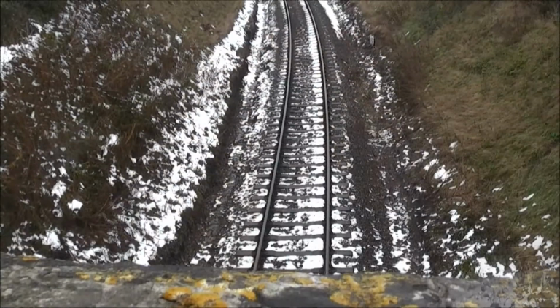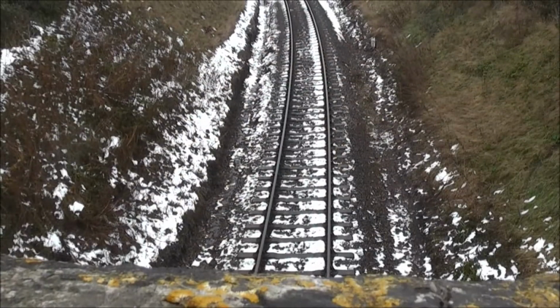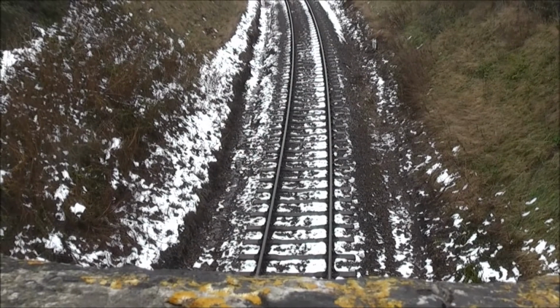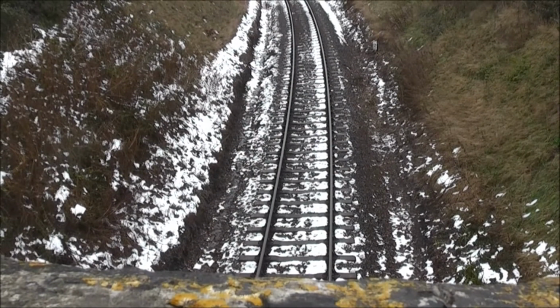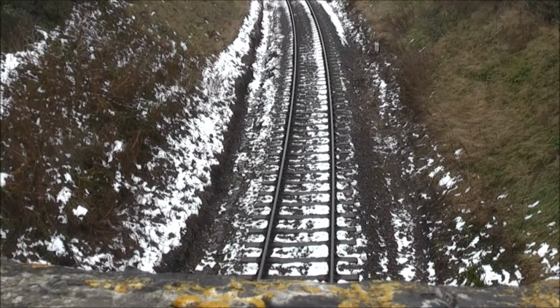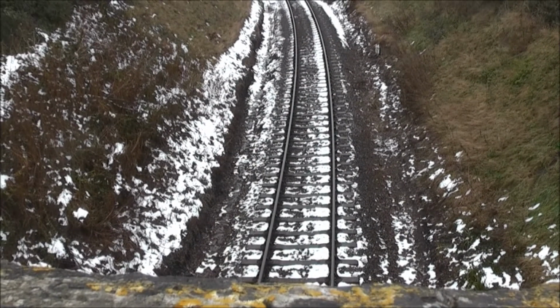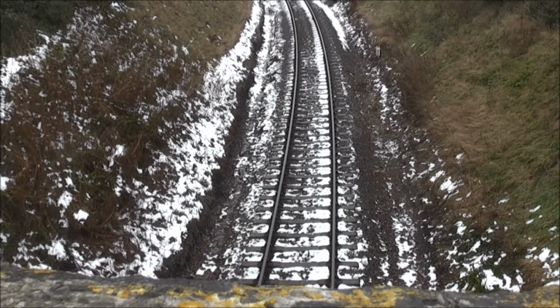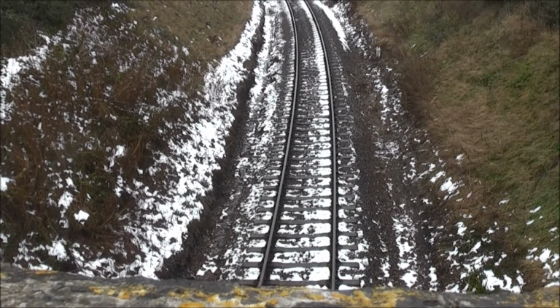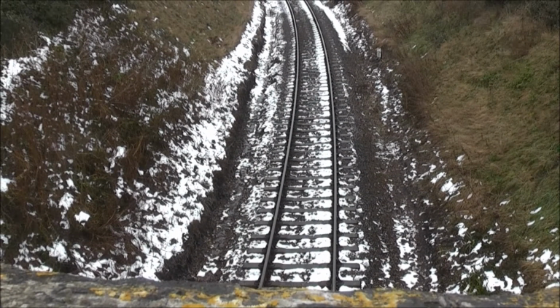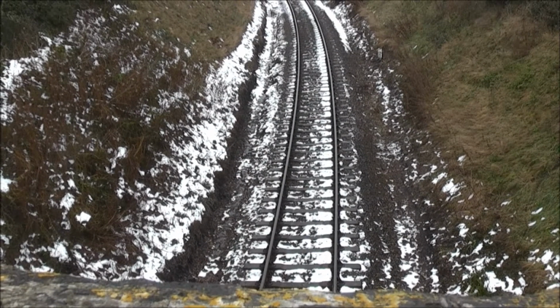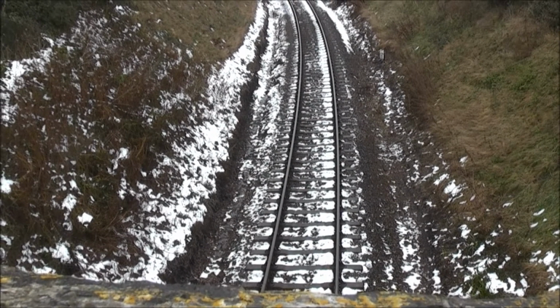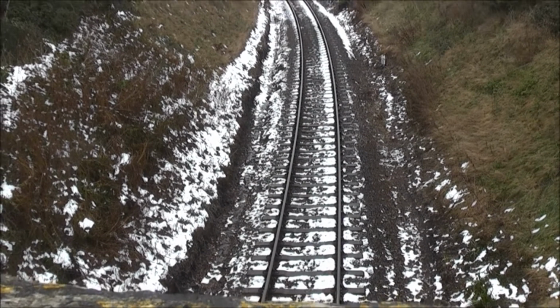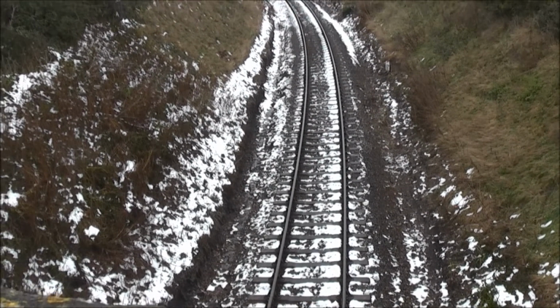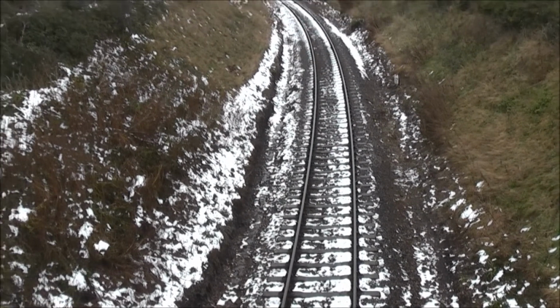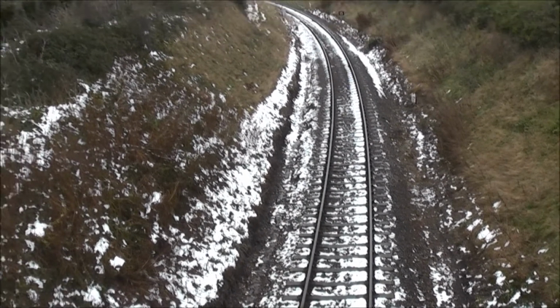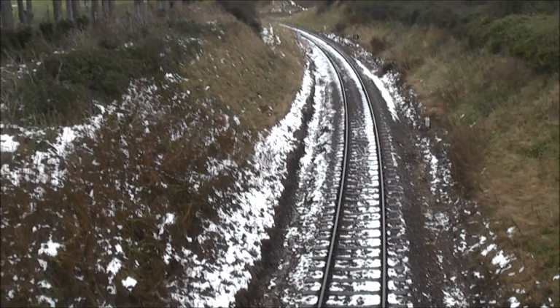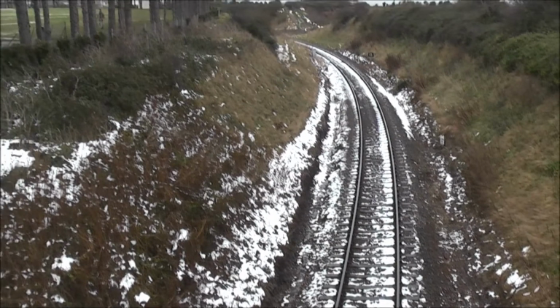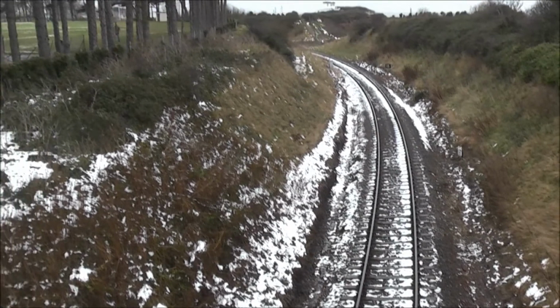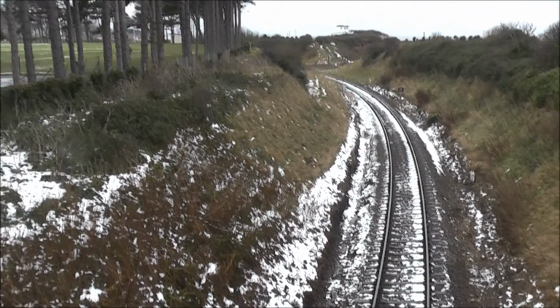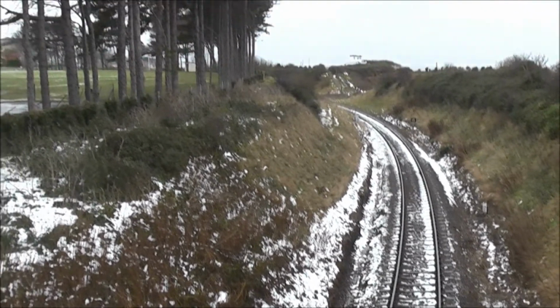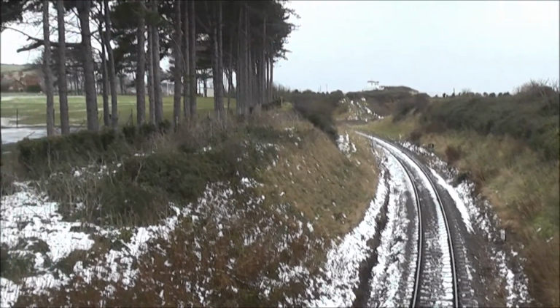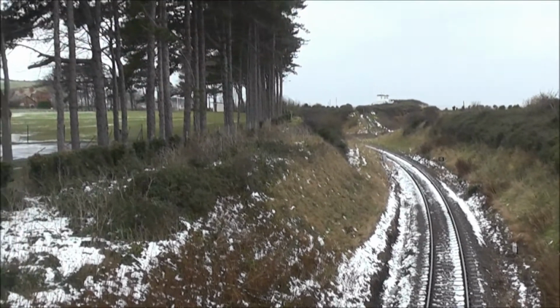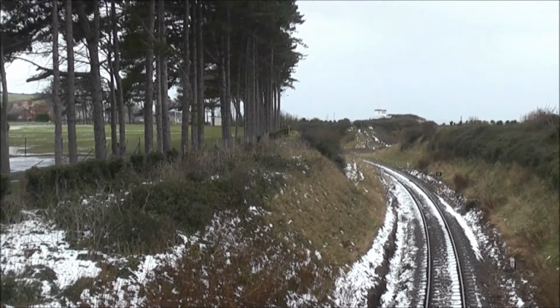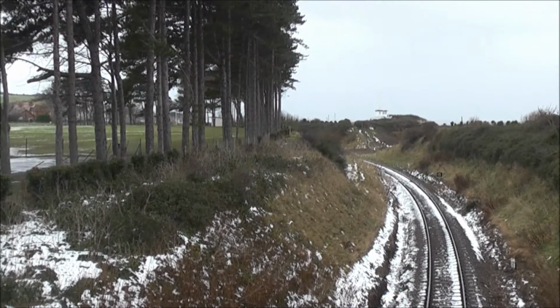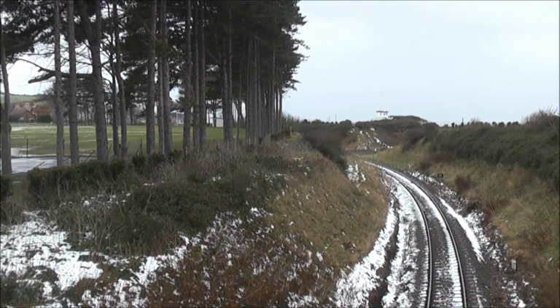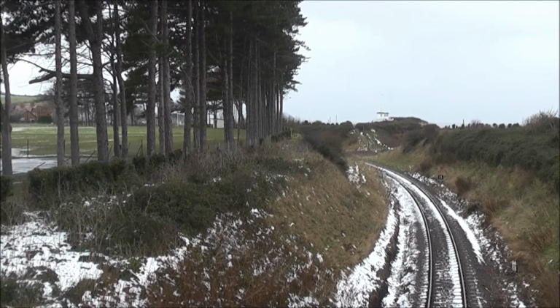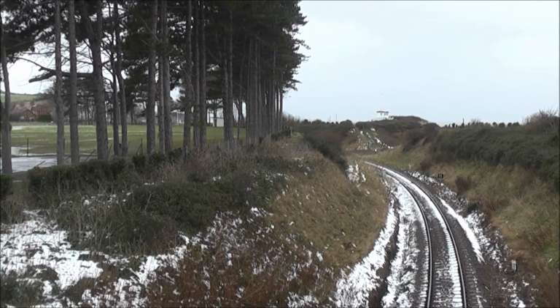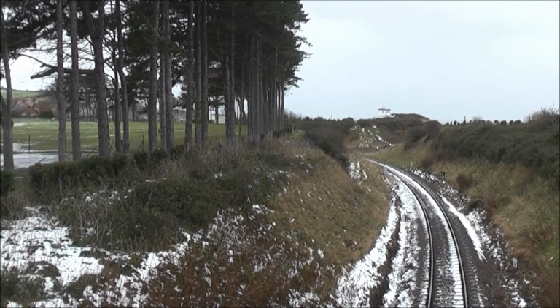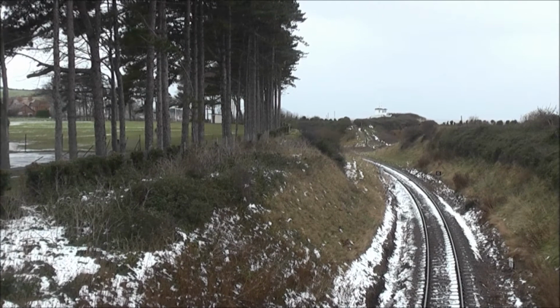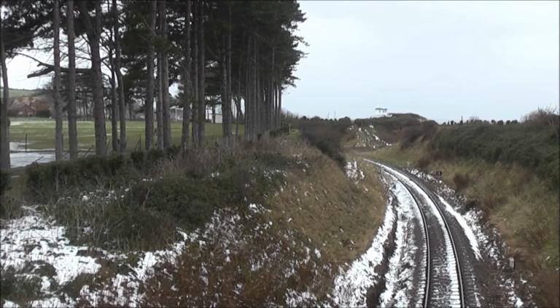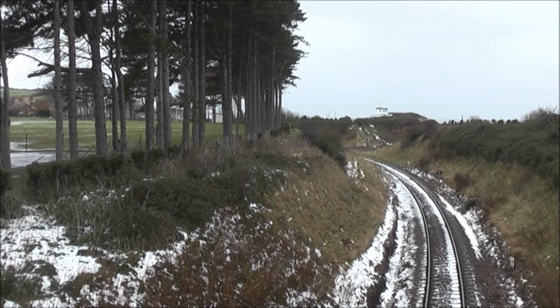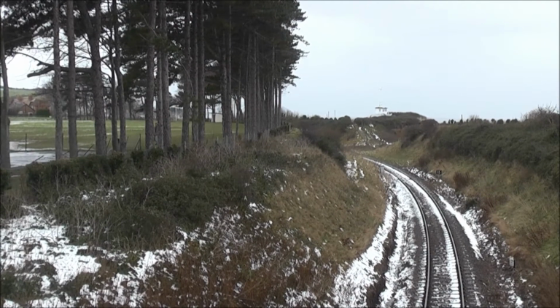This side looking towards... watch it. The train should be coming up there in a minute.